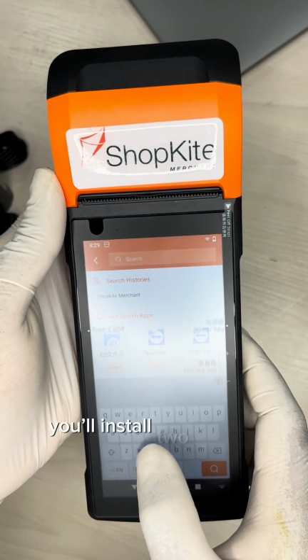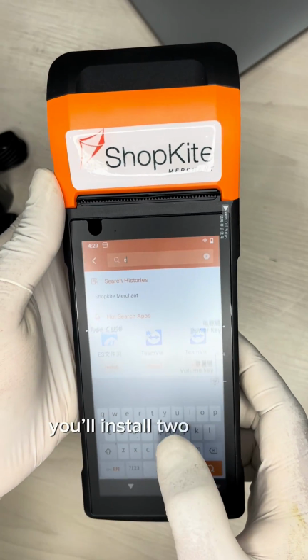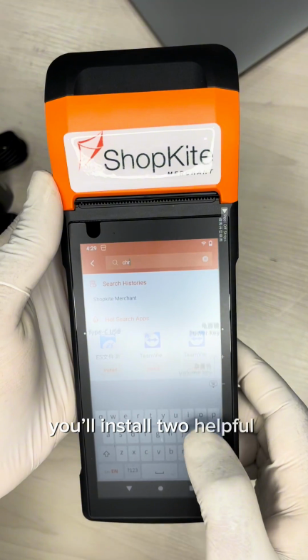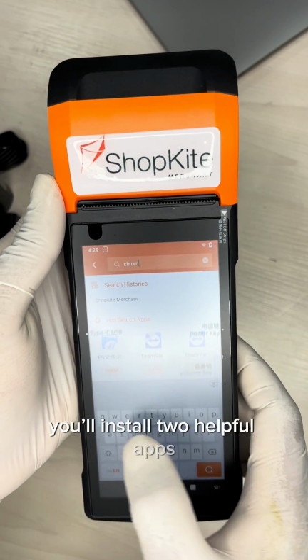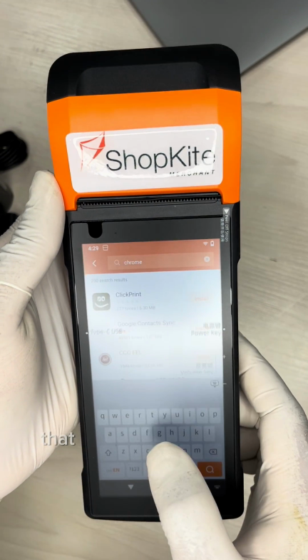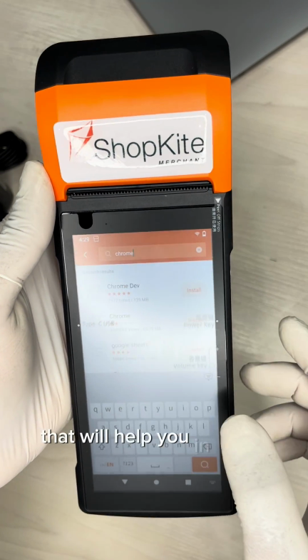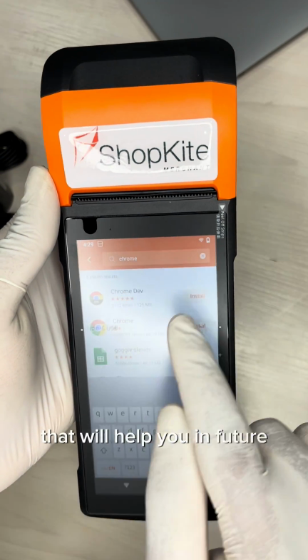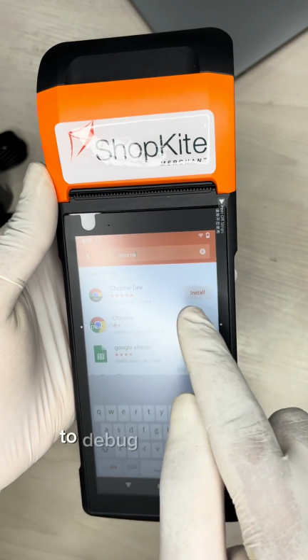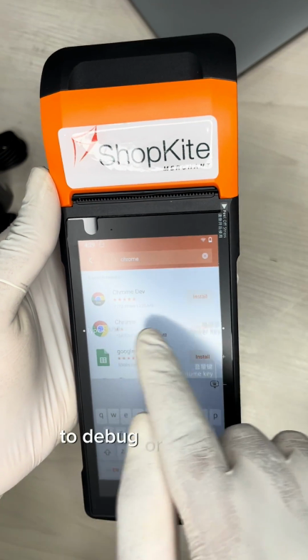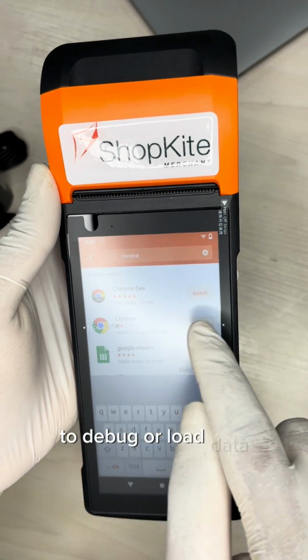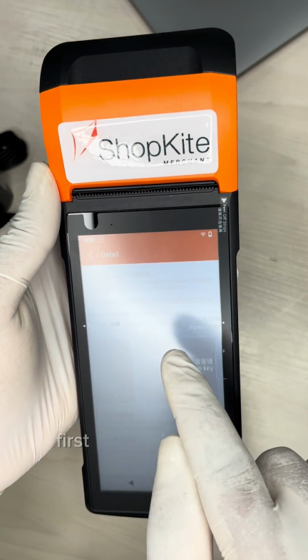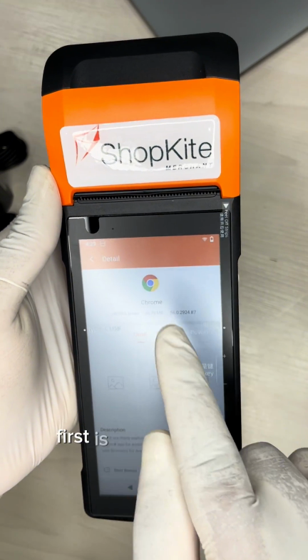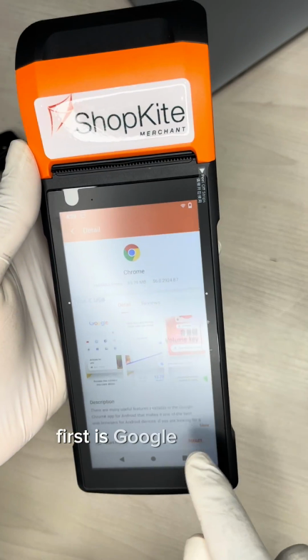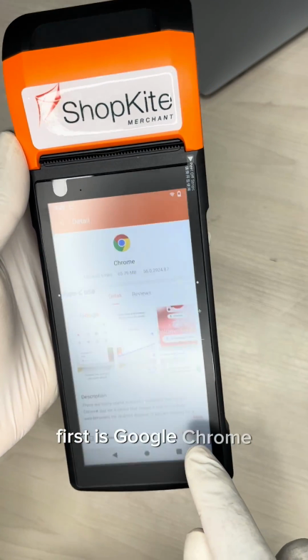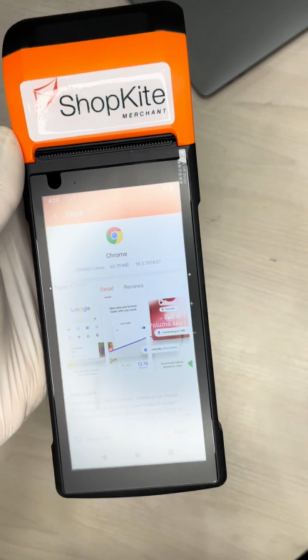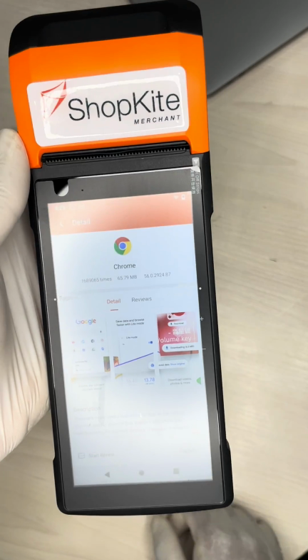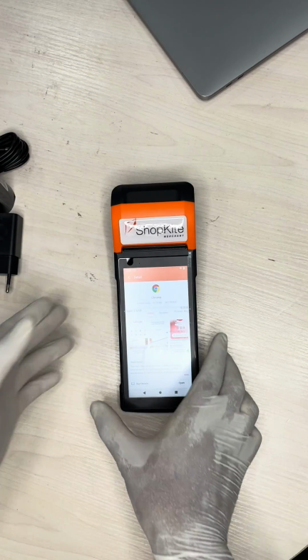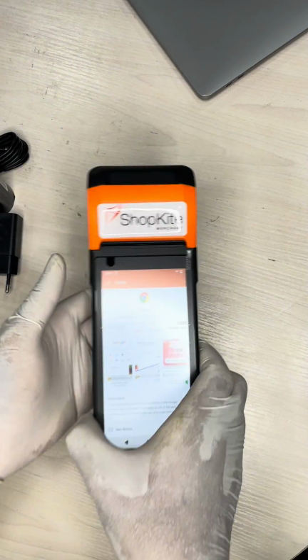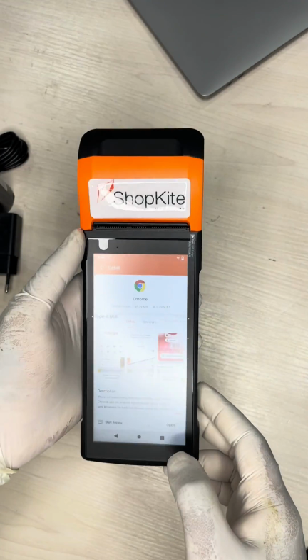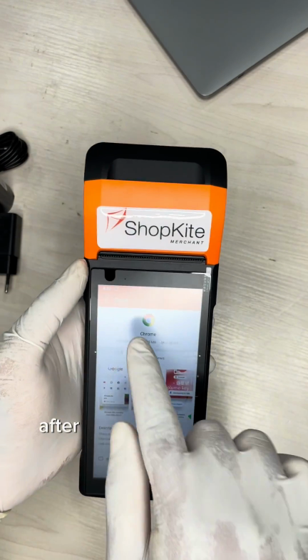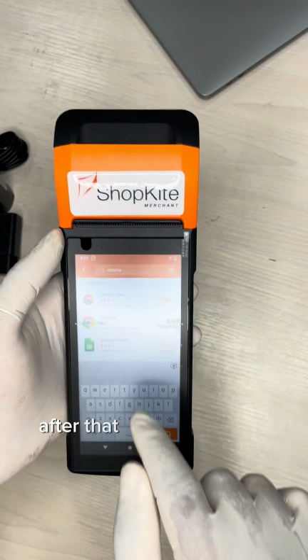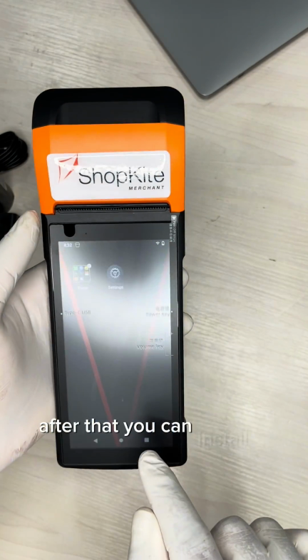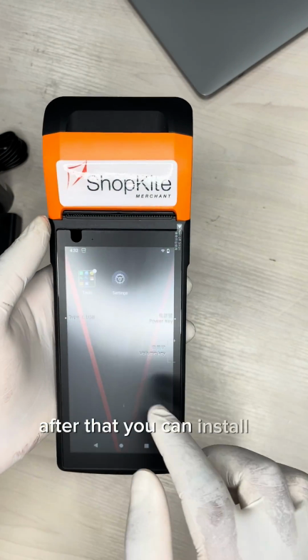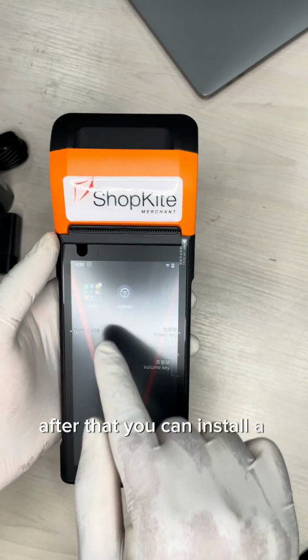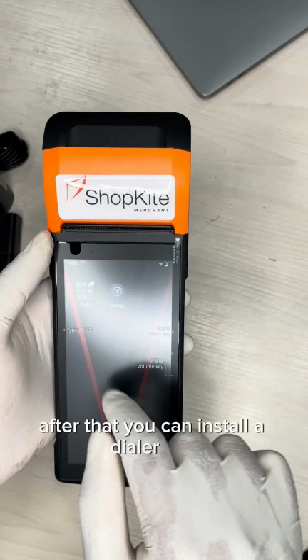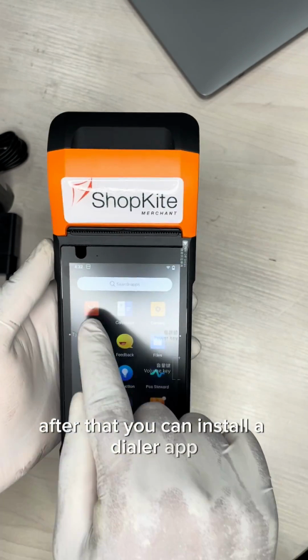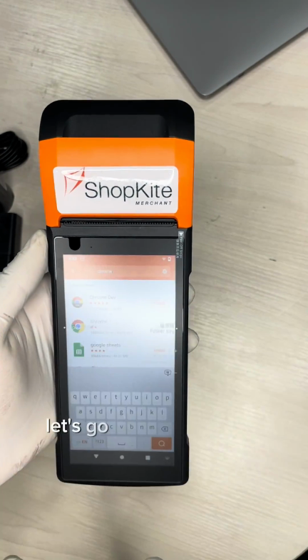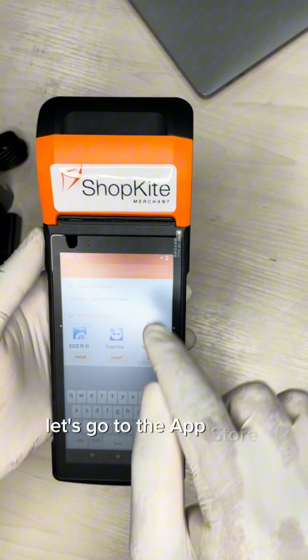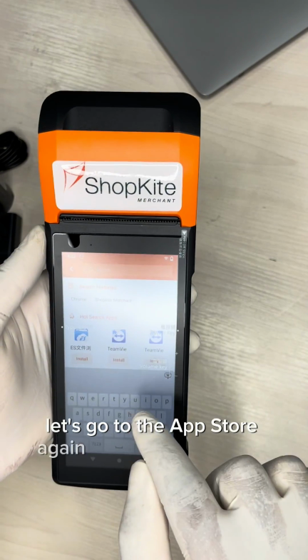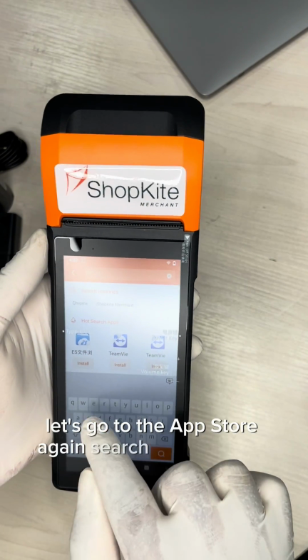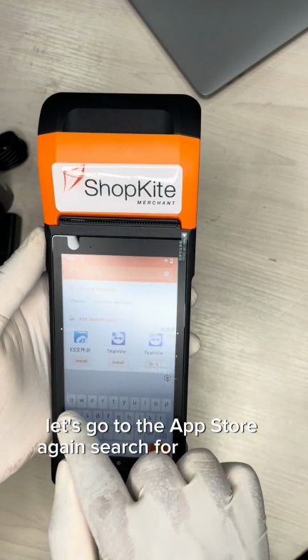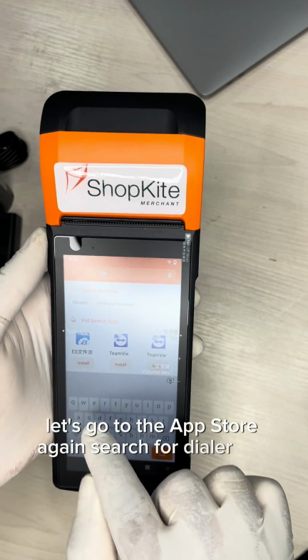In addition to installing the ShopKite app, you will install two helpful apps for future debugging or data lookup. First is Google Chrome. After that, install the Dialer app — go to the app store again and search for Dialer app.